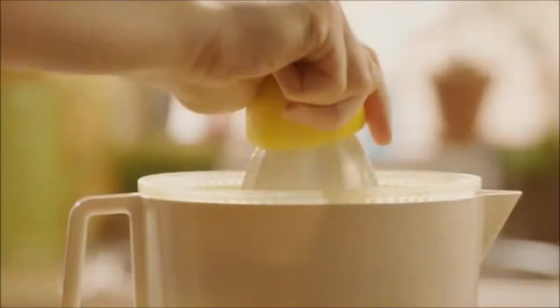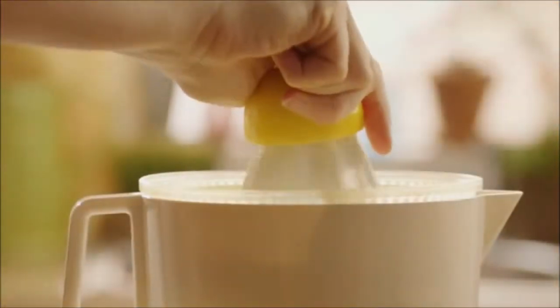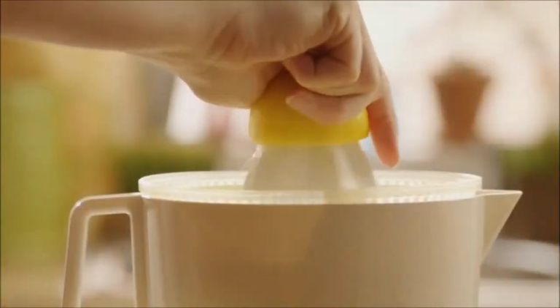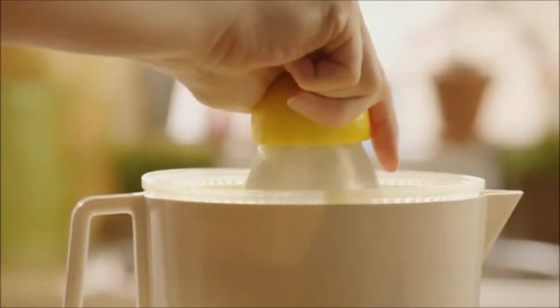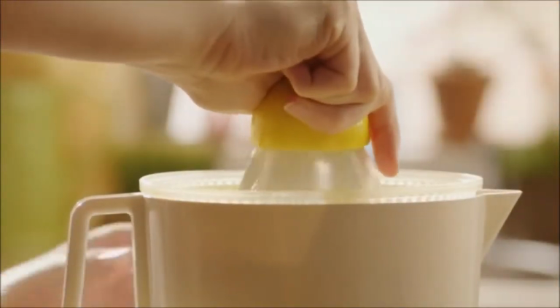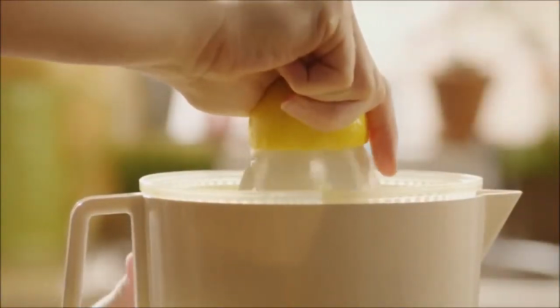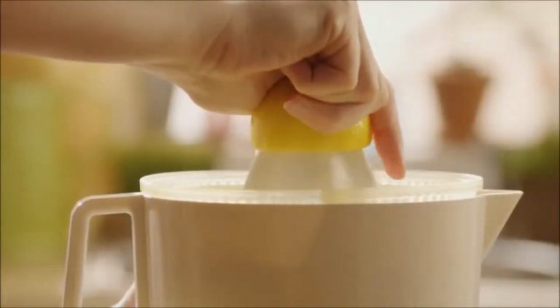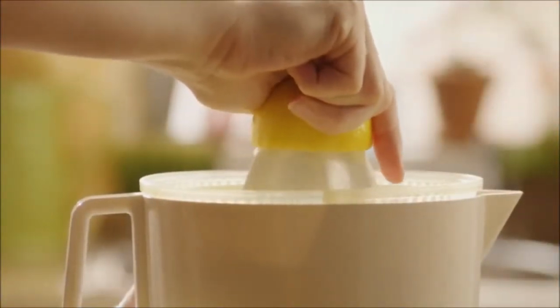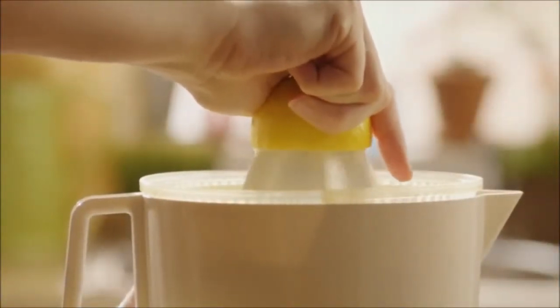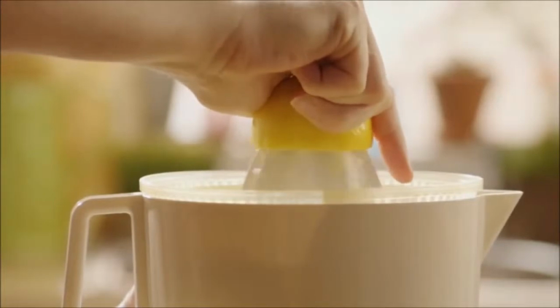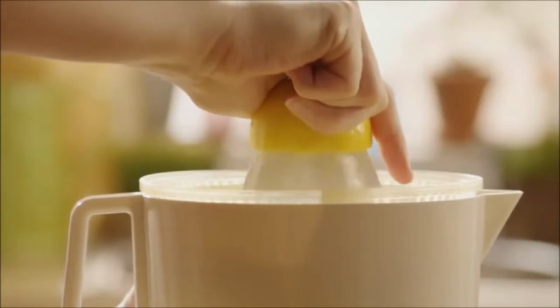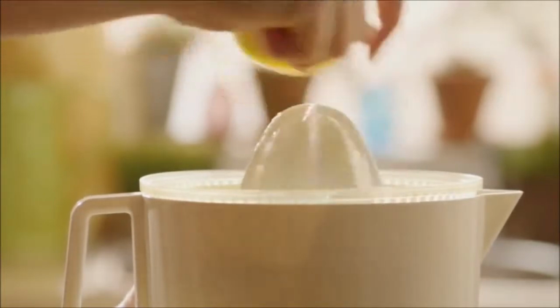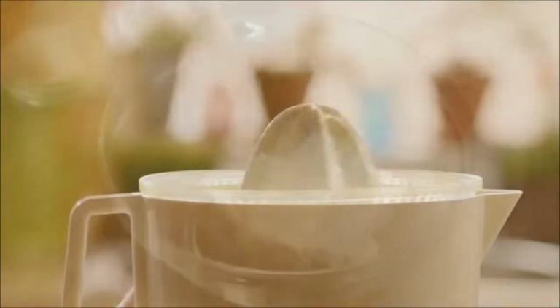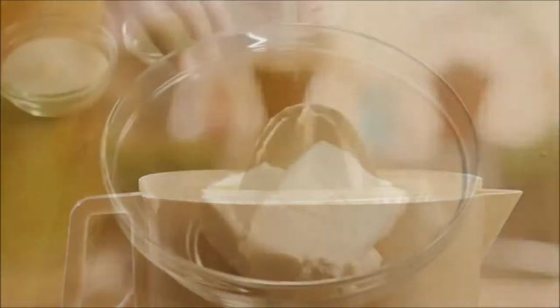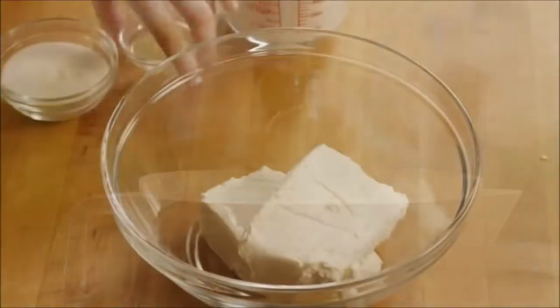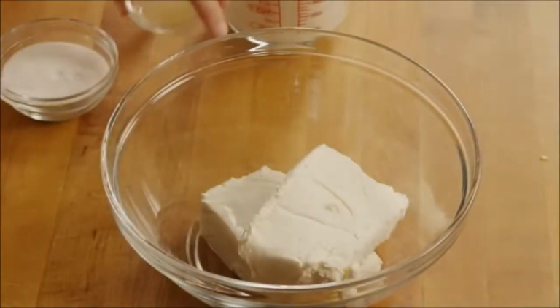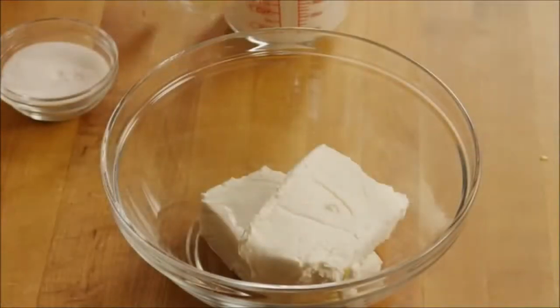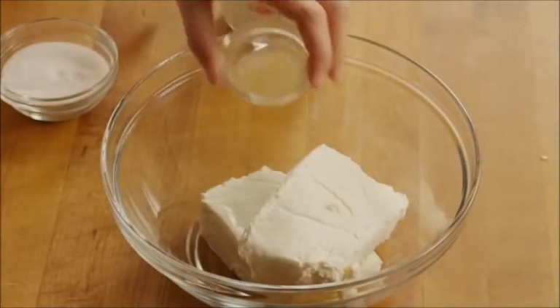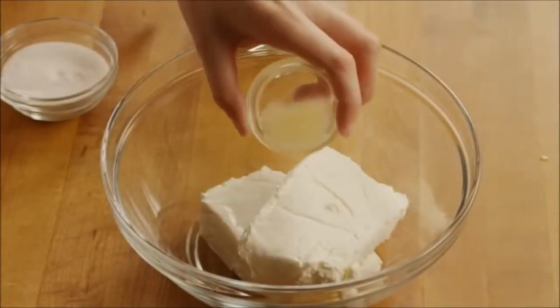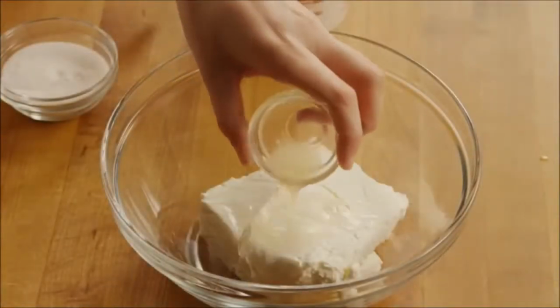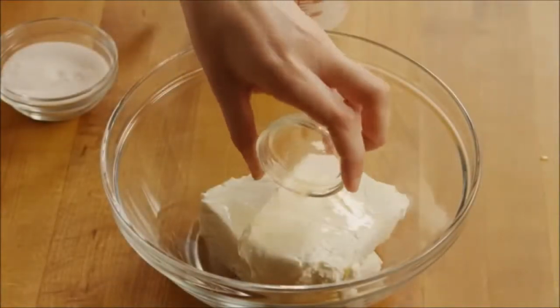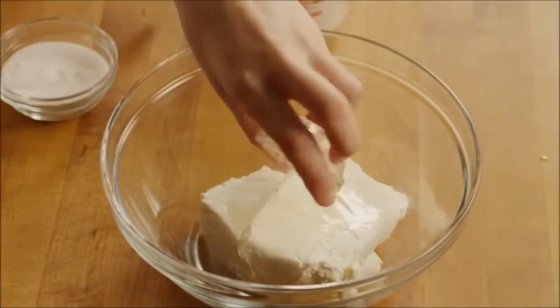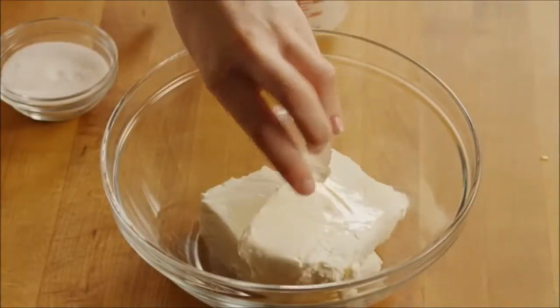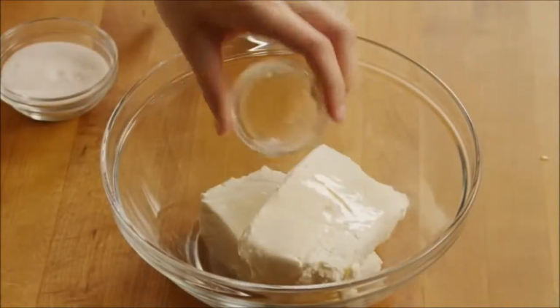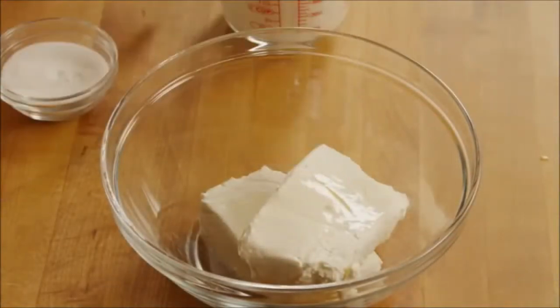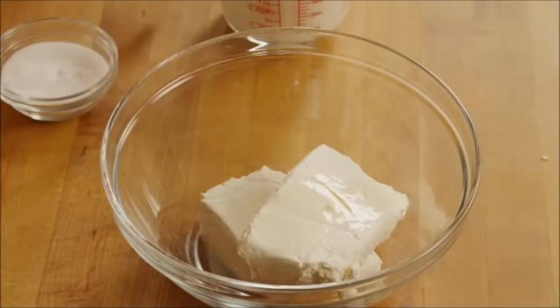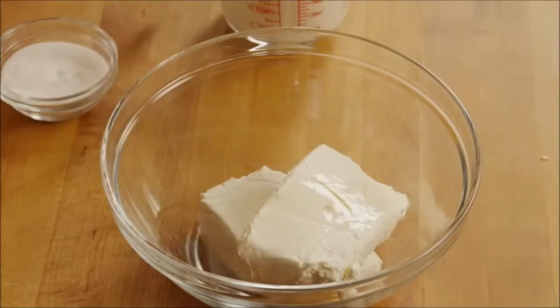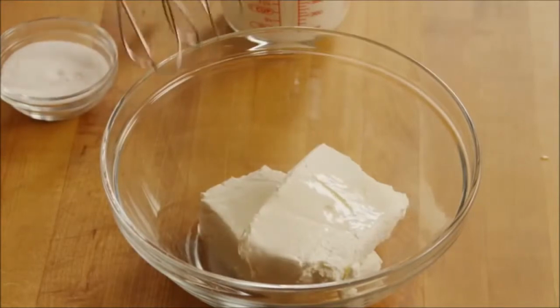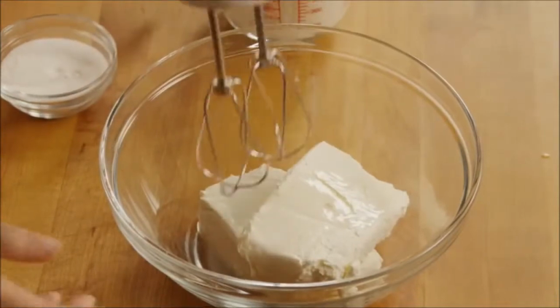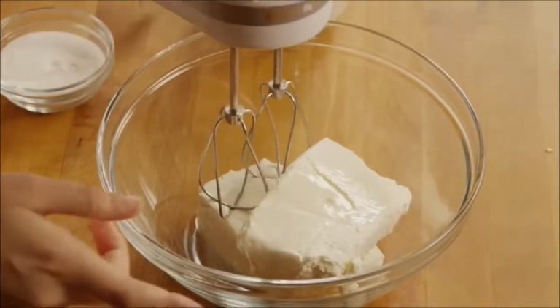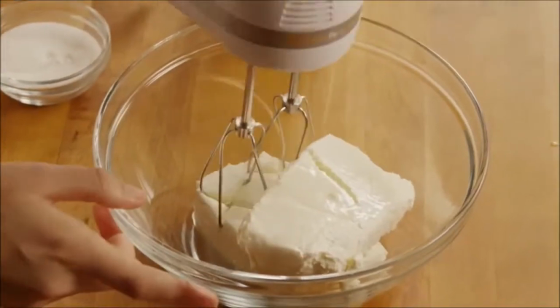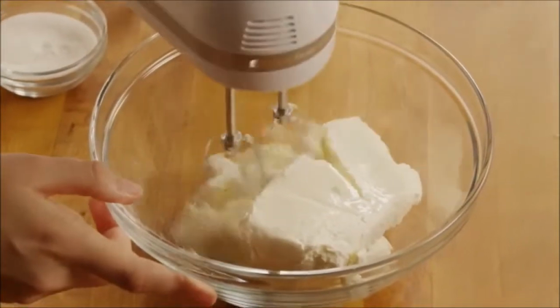Now for the batter. Squeeze enough lemon to make two teaspoons of lemon juice. Pour into a bowl with two 8-ounce packages of softened cream cheese. Beat the mixture until it's soft.